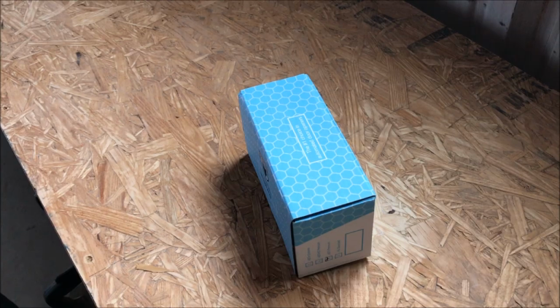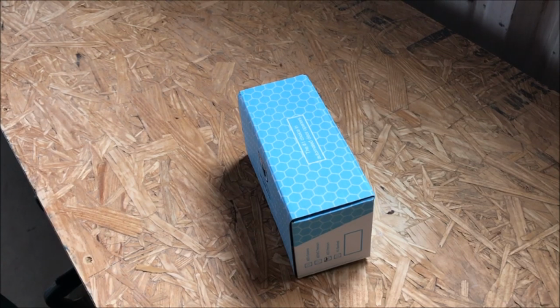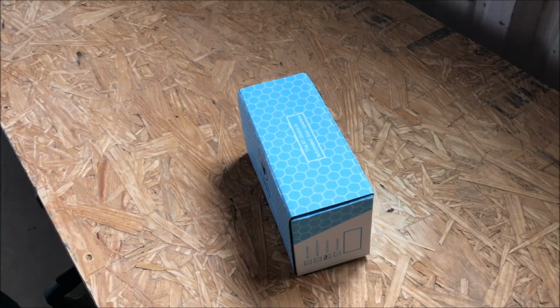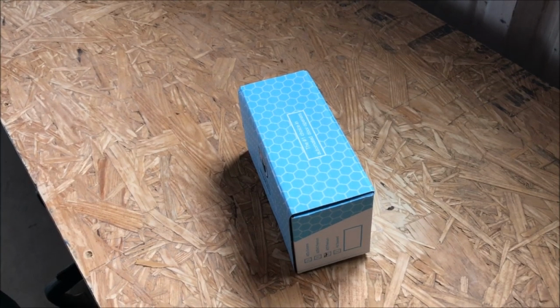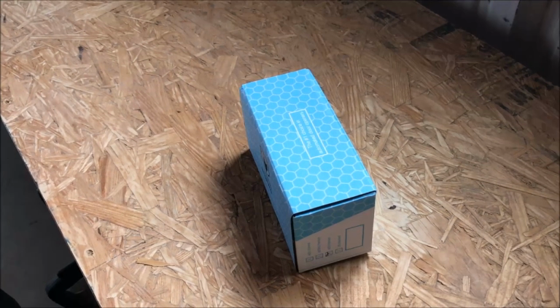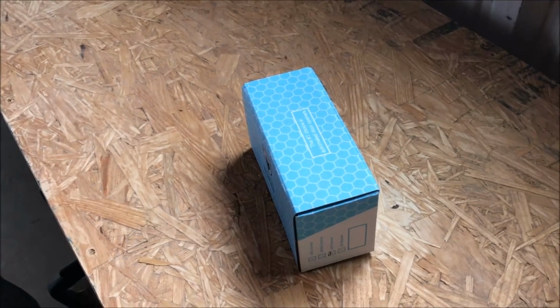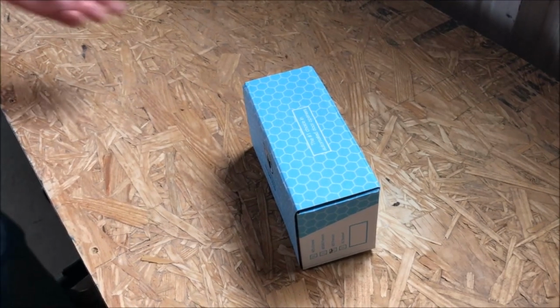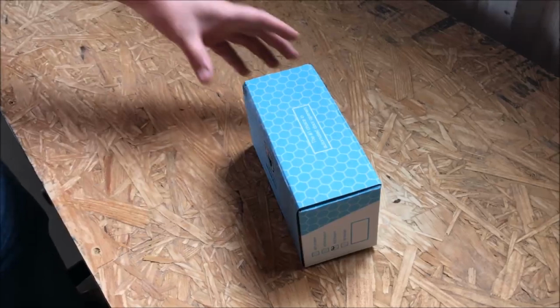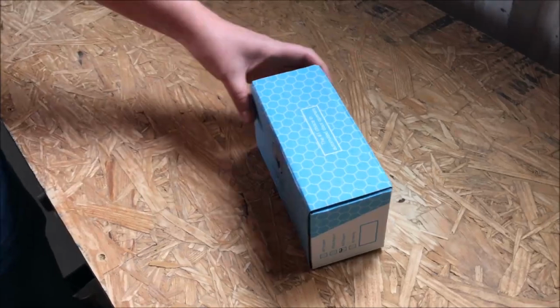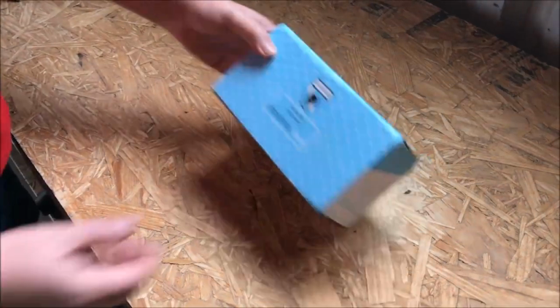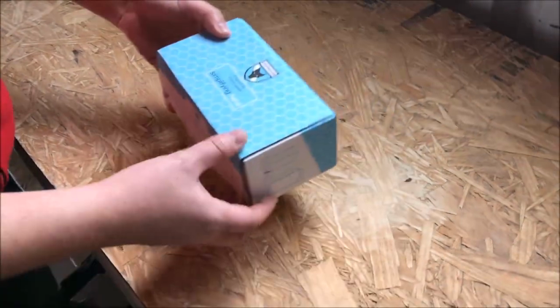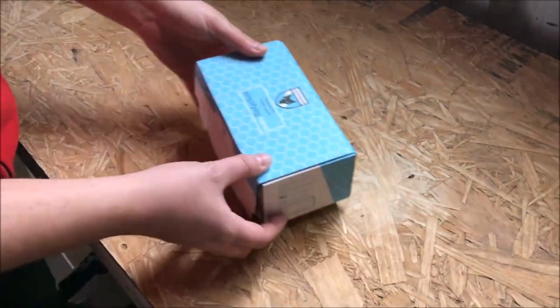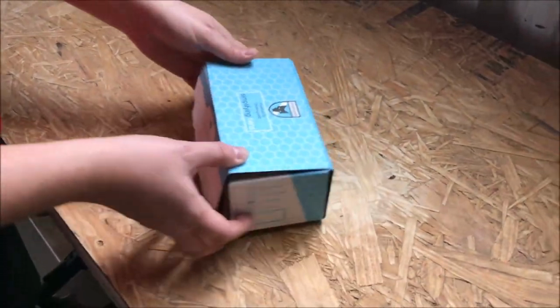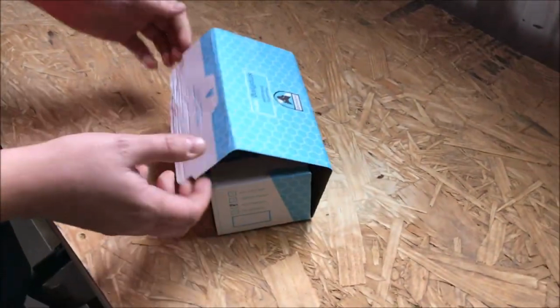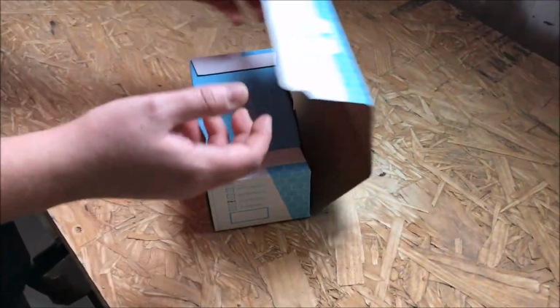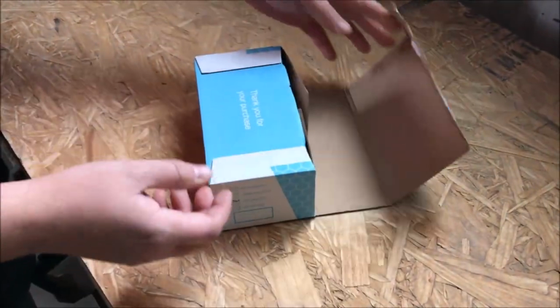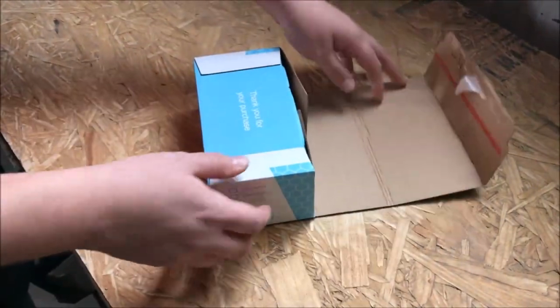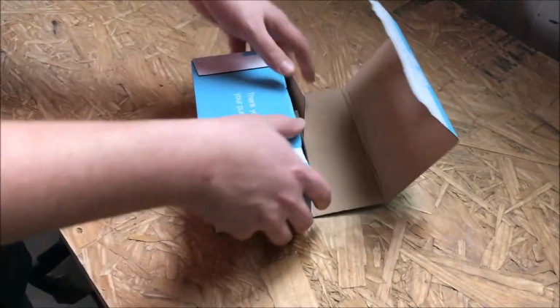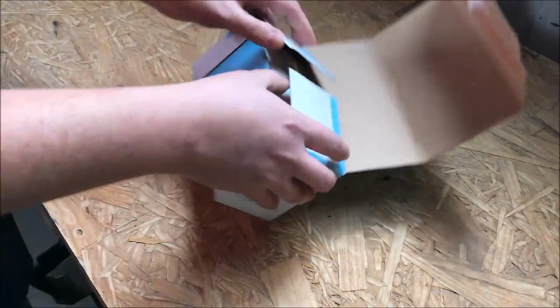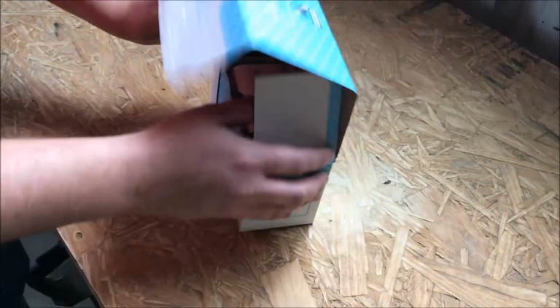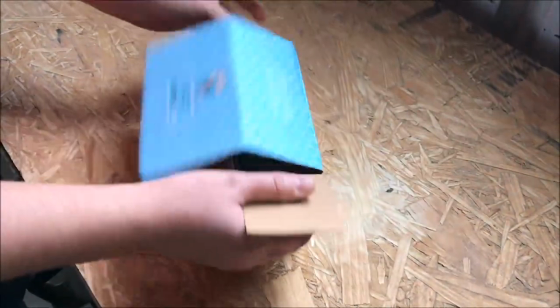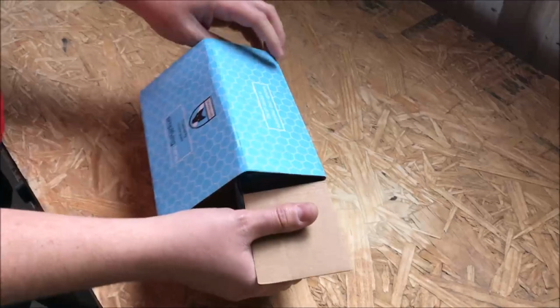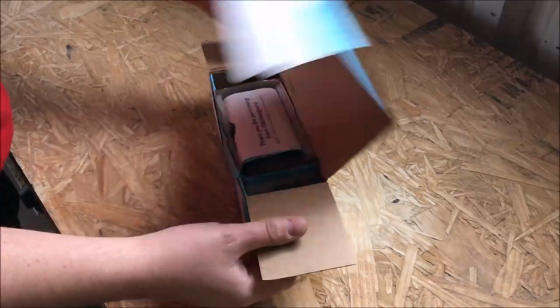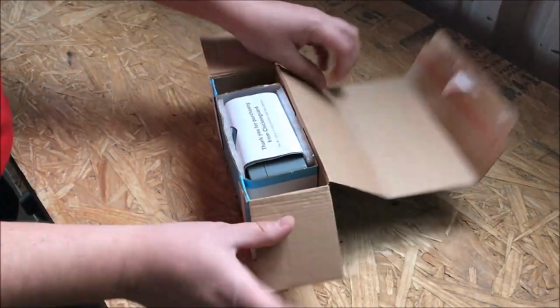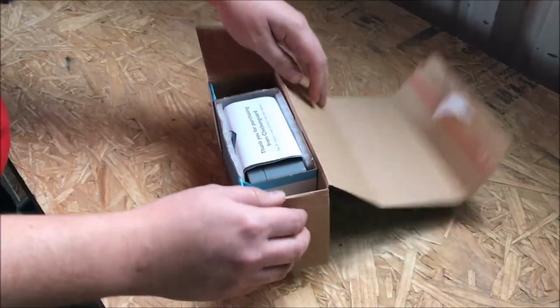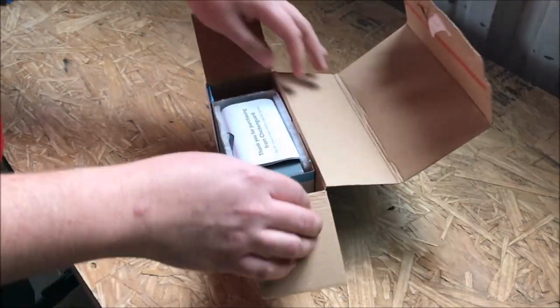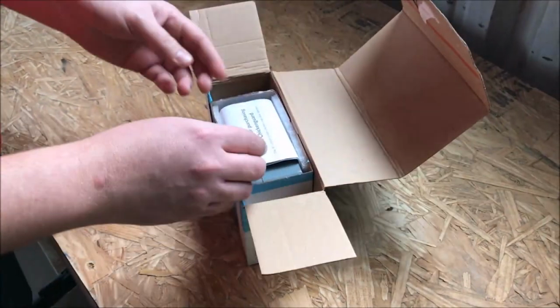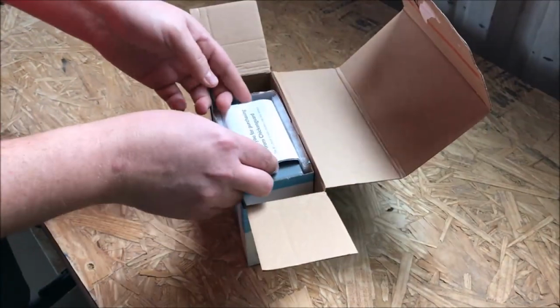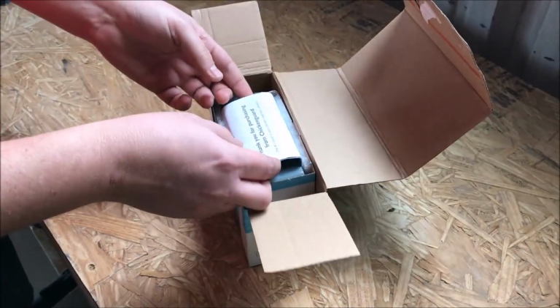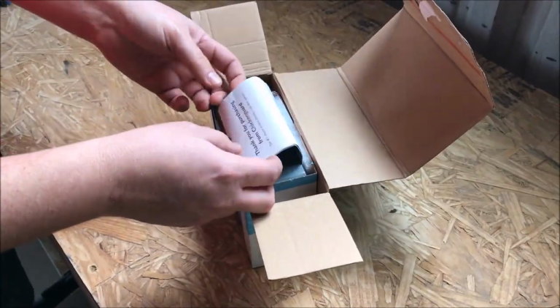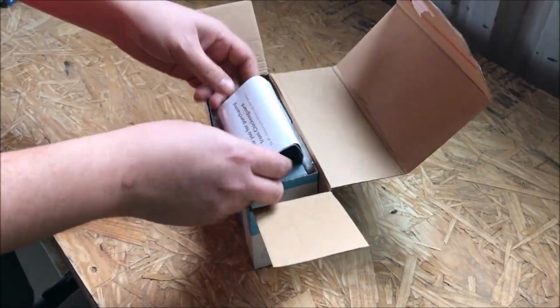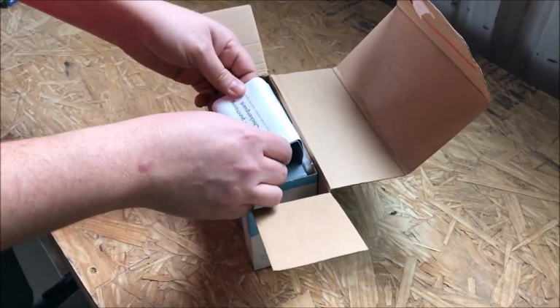Let's take a look at how to do a quick setup and installation of the ASTi Premium. These instructions also apply to the Extreme.